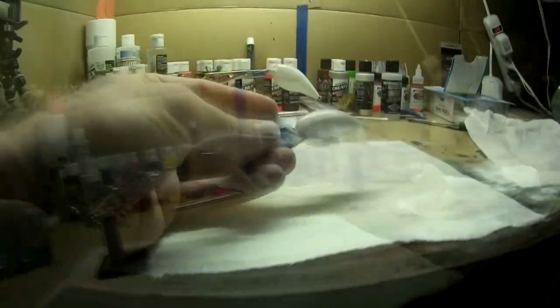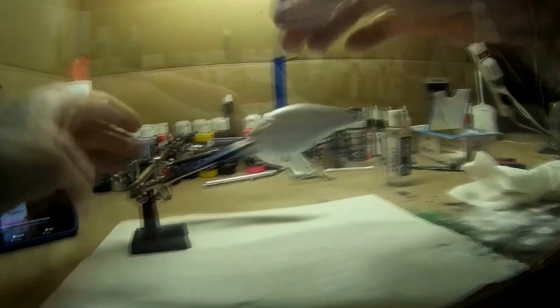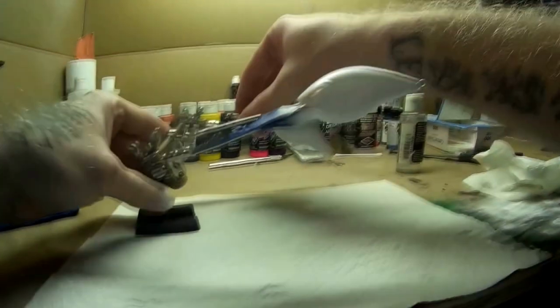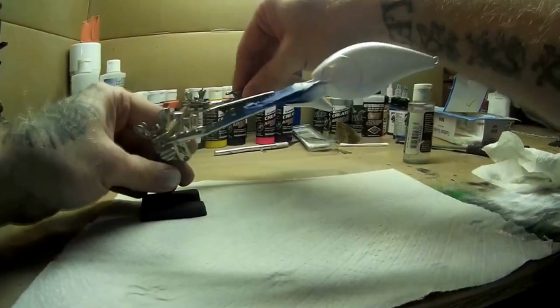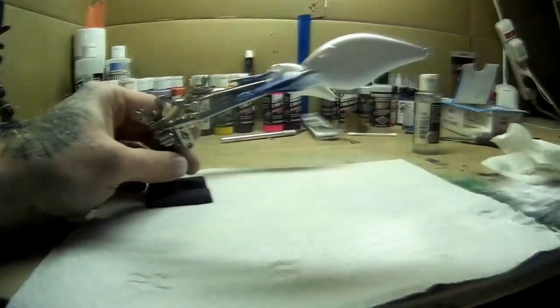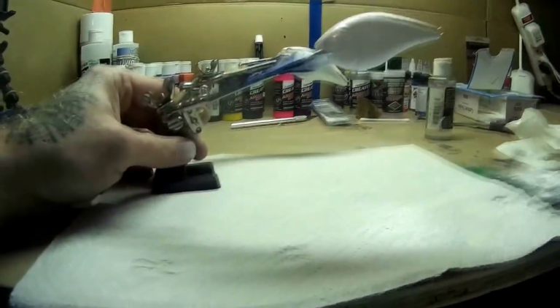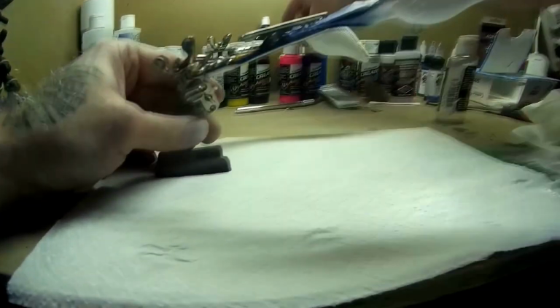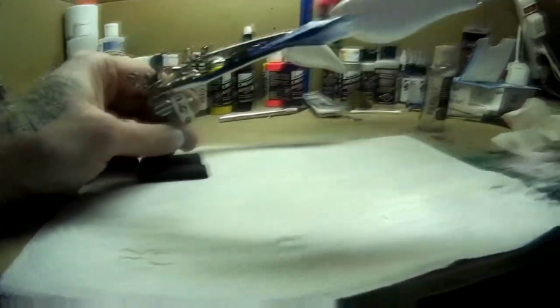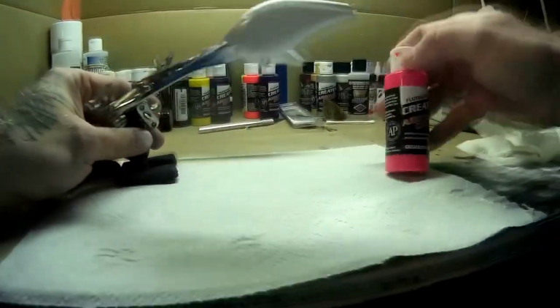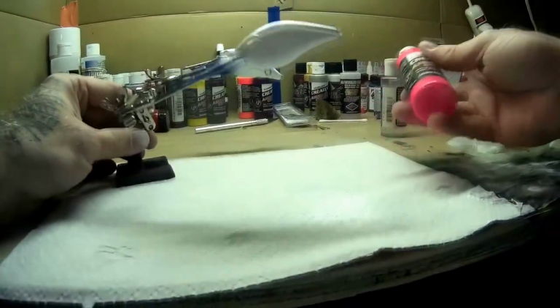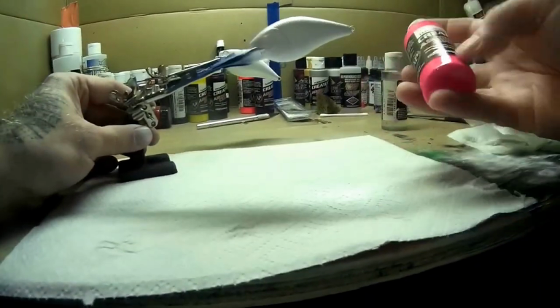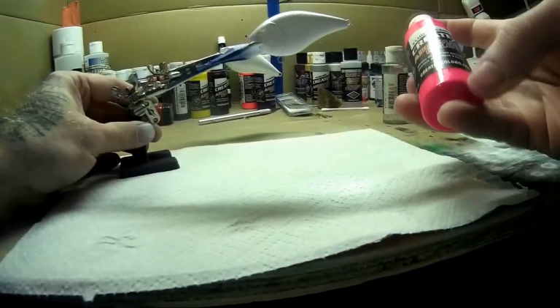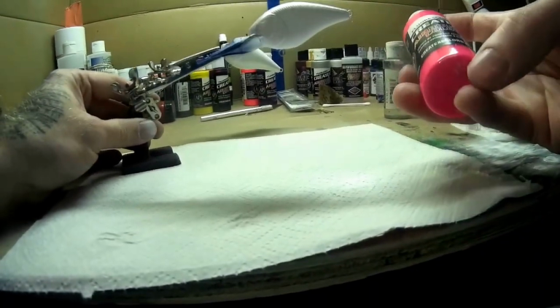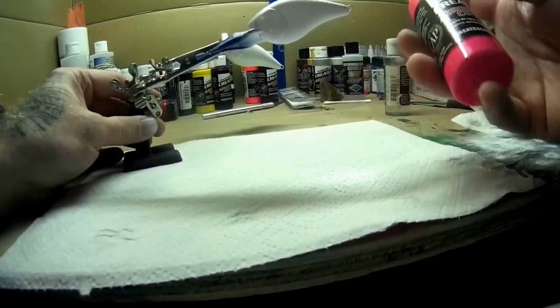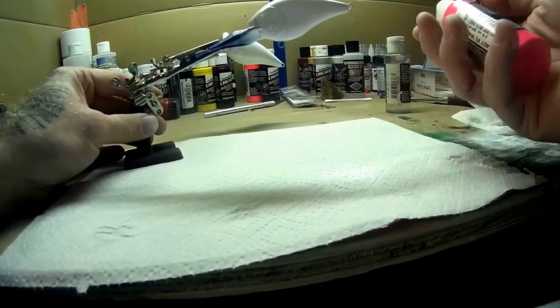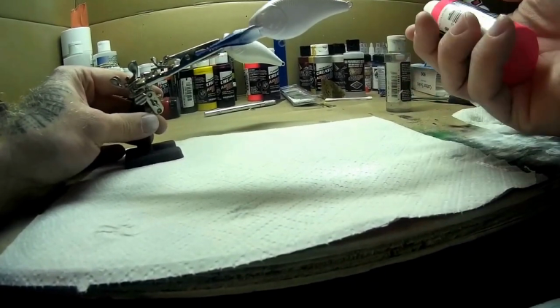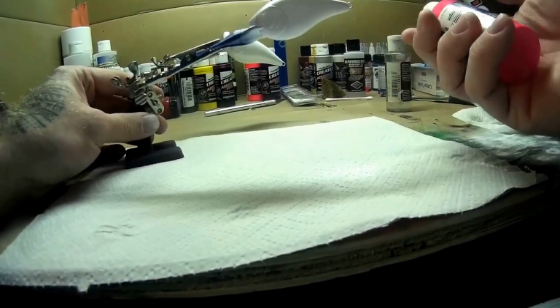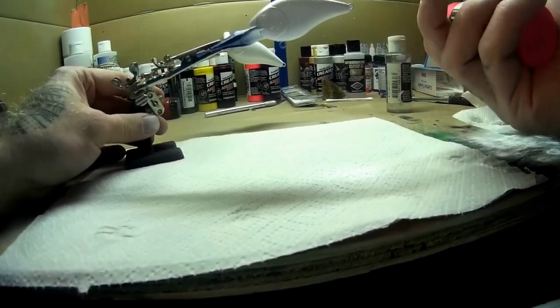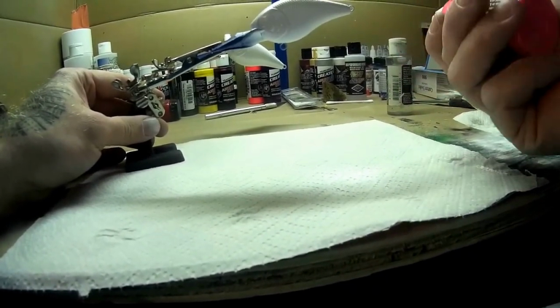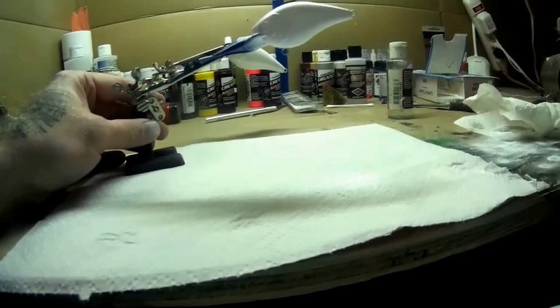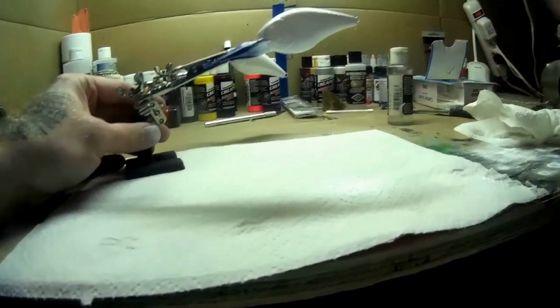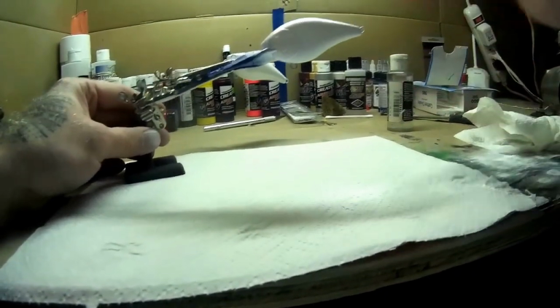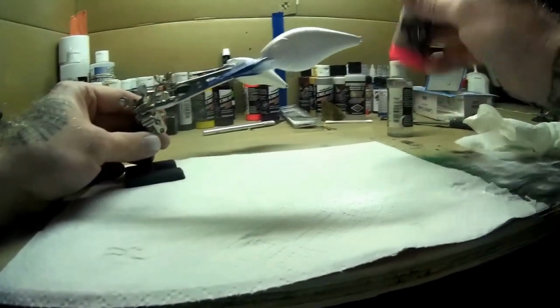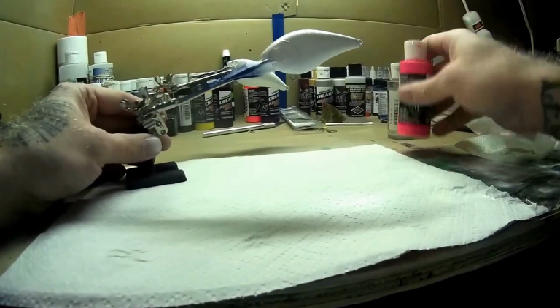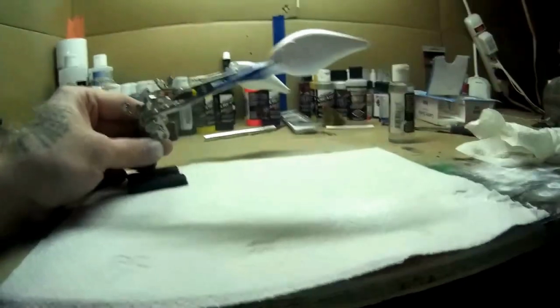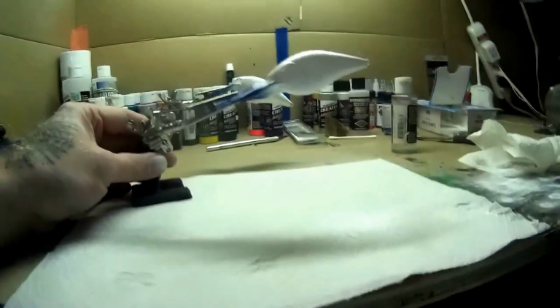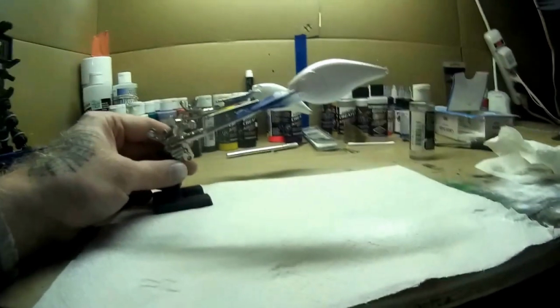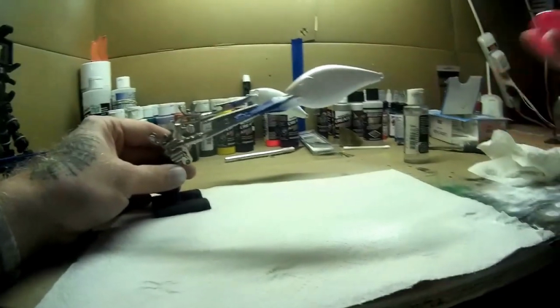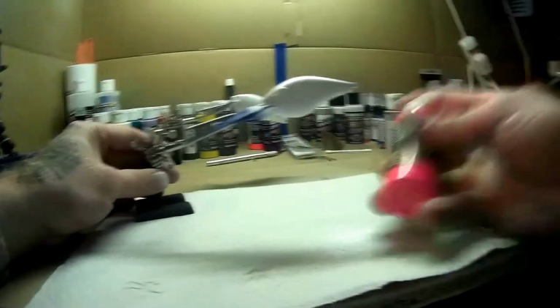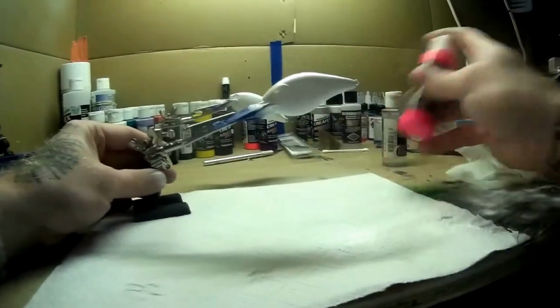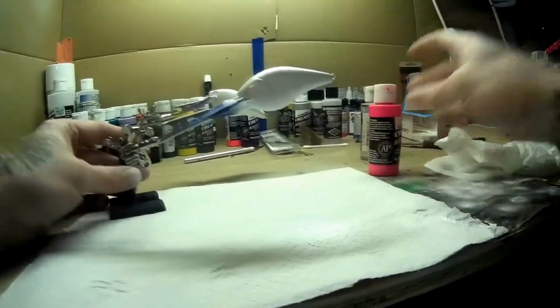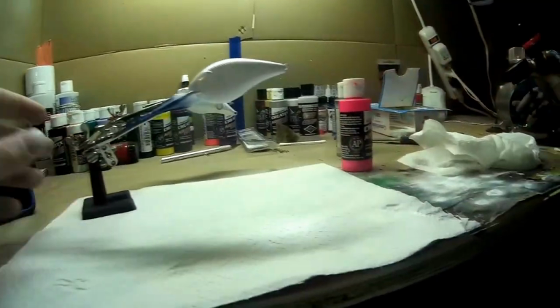The next step is to add the pink. I'm going to use a fluorescent pink by Createx — hot pink fluorescent. I'm going to go ahead and shake that up real quick to get it ready.